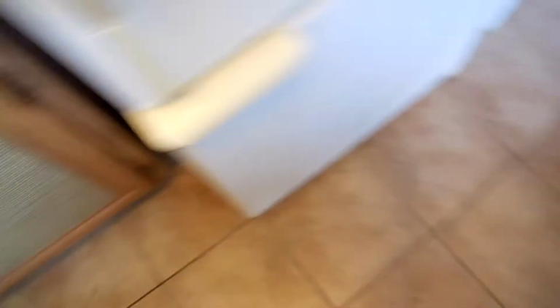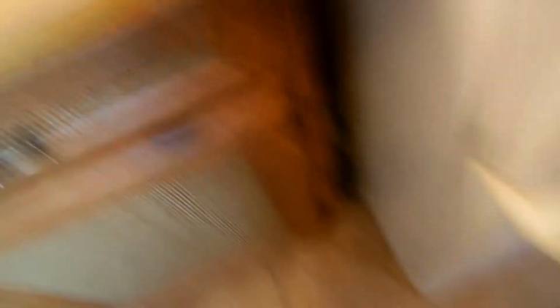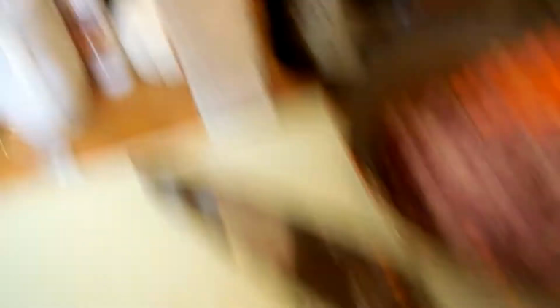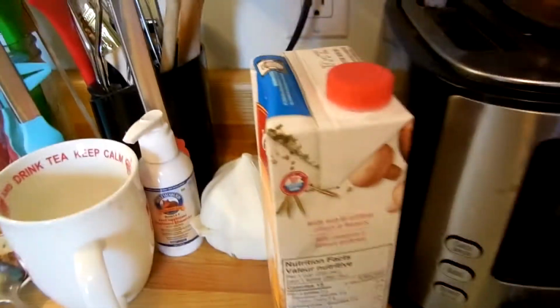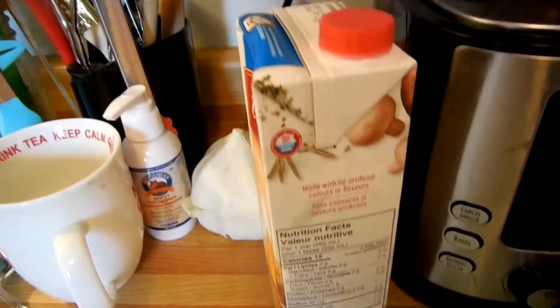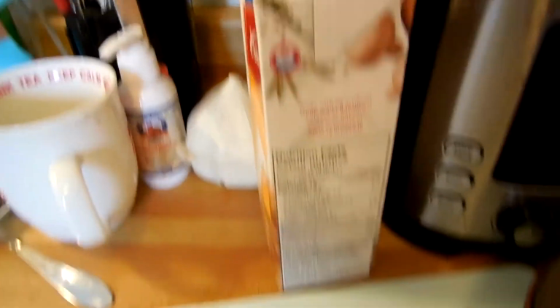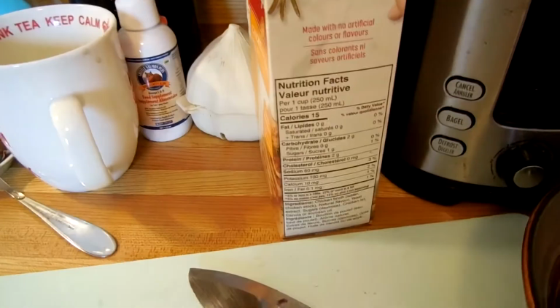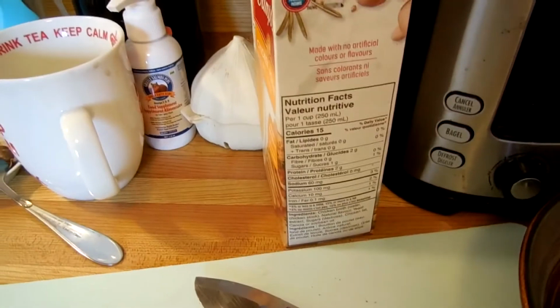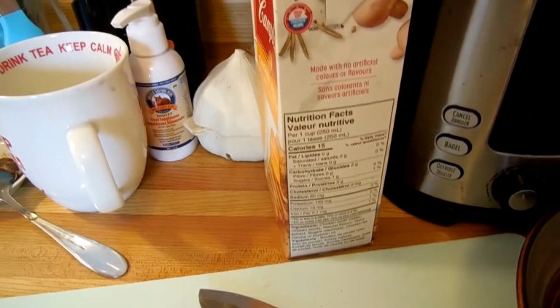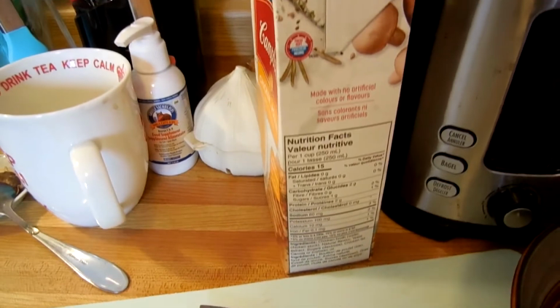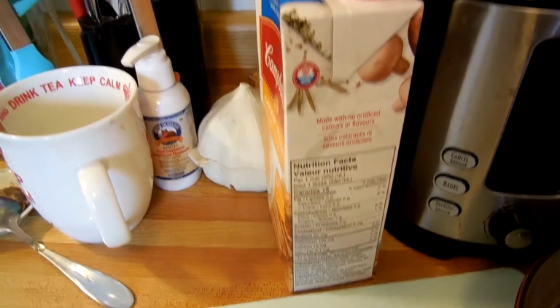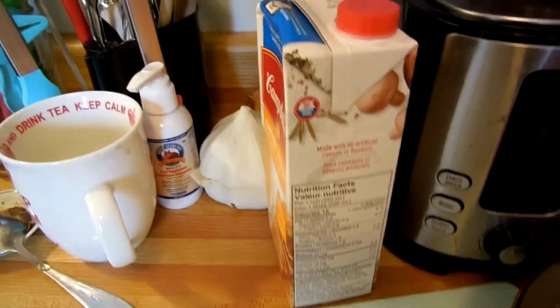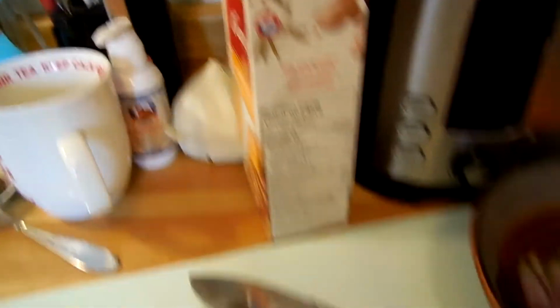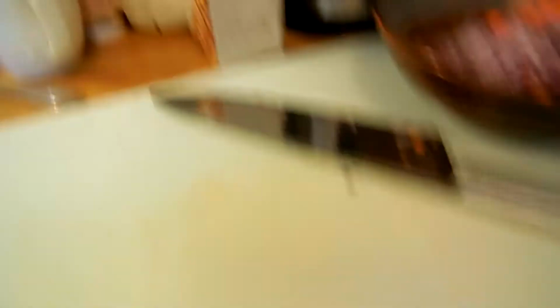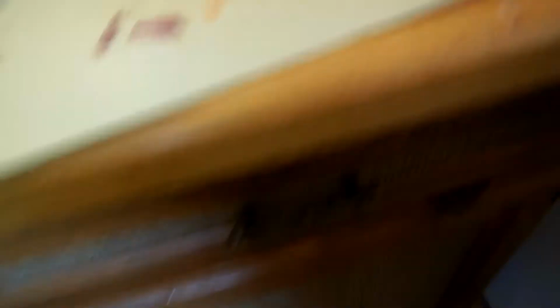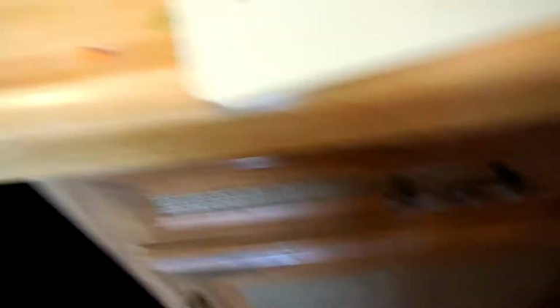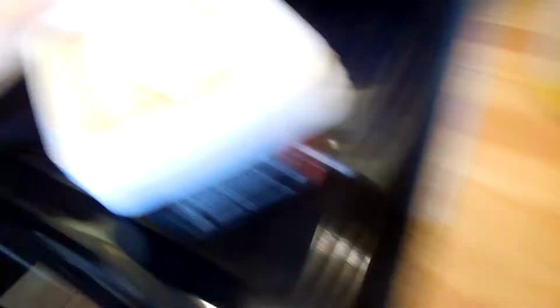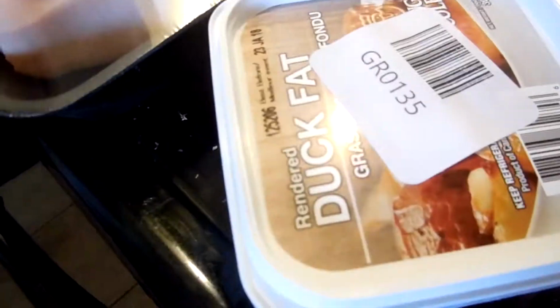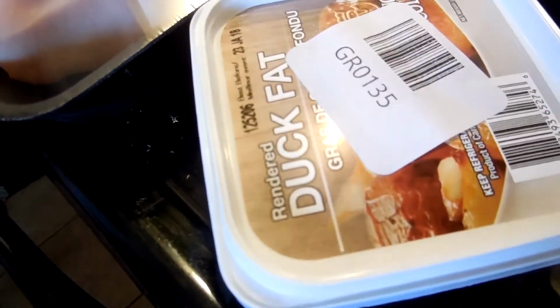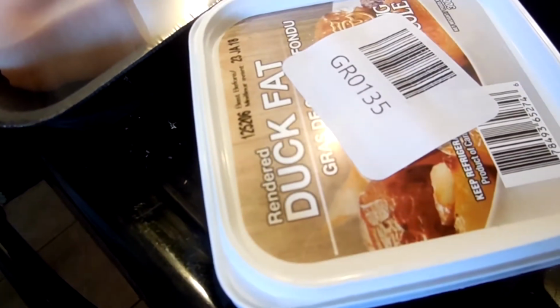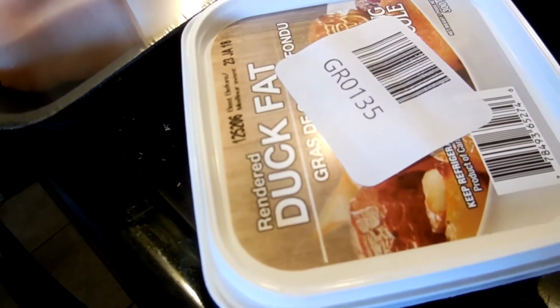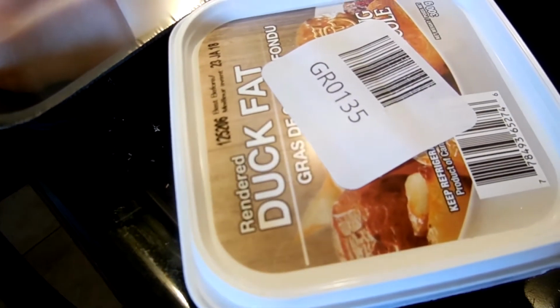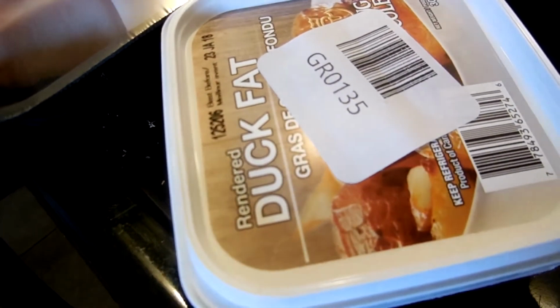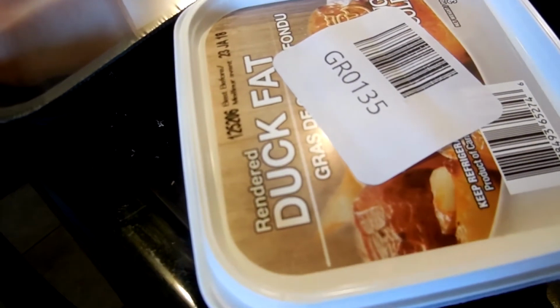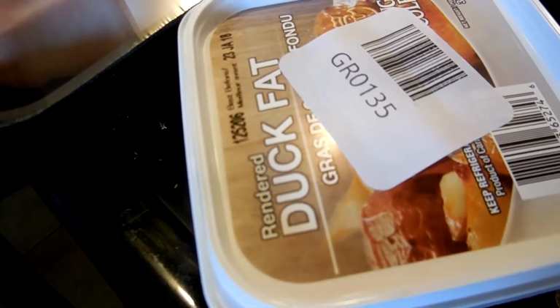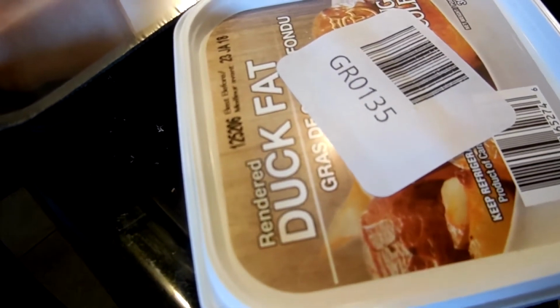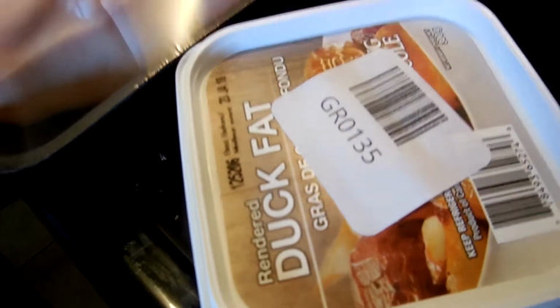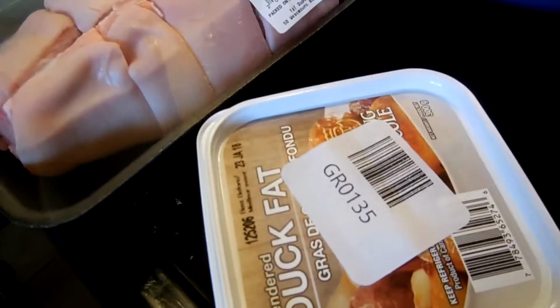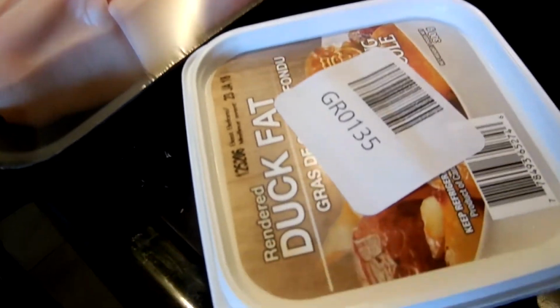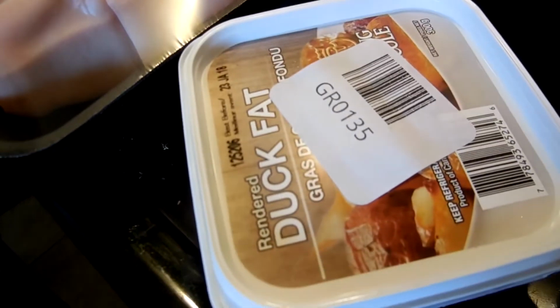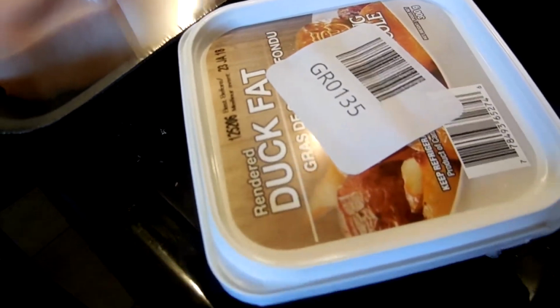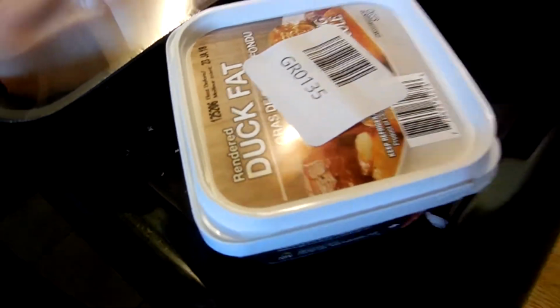Don't forget a box of juice and duck fat. So this week we look at duck fat again. Again, I know.